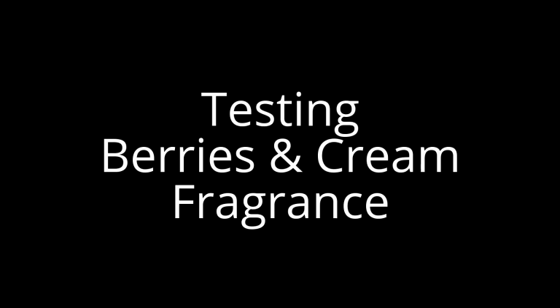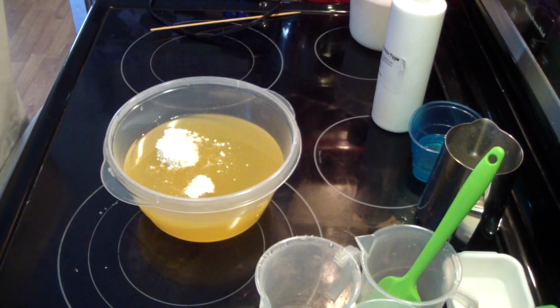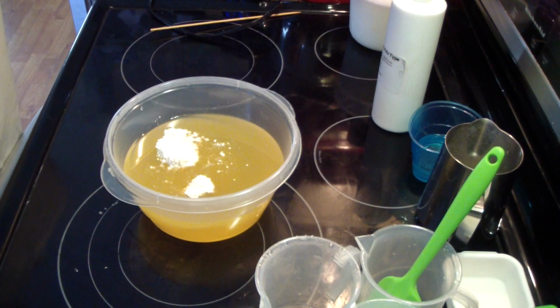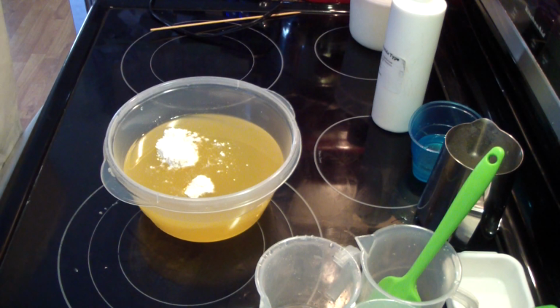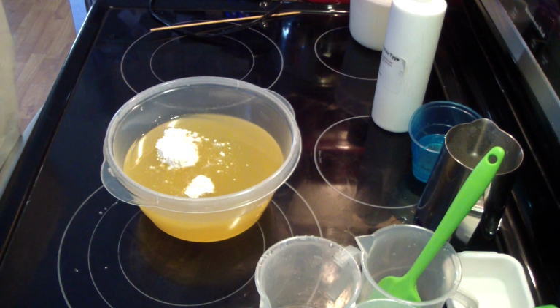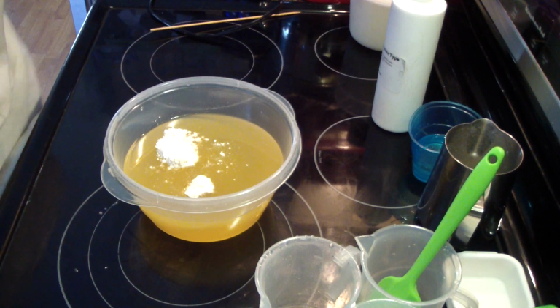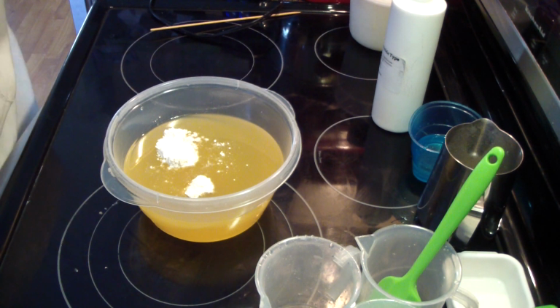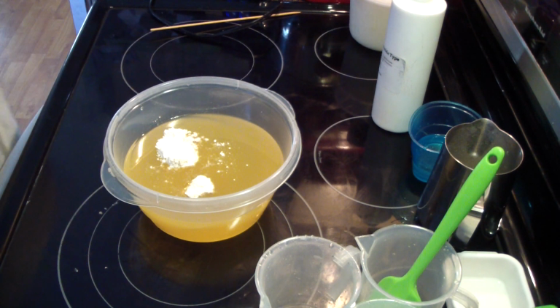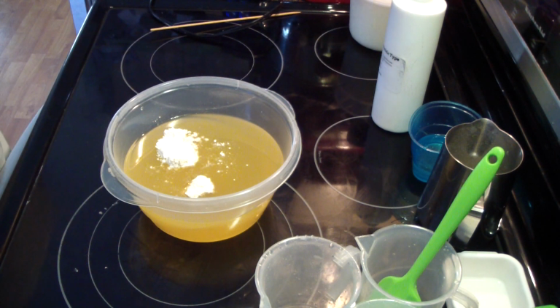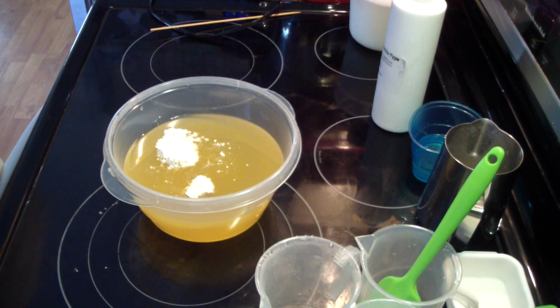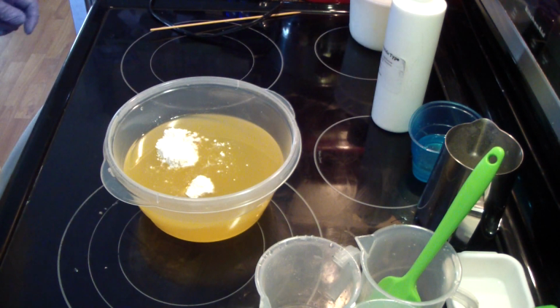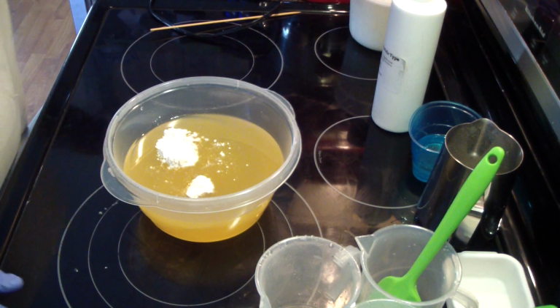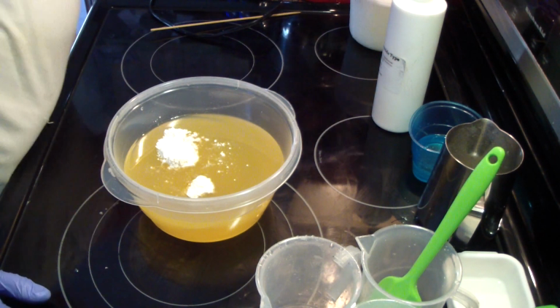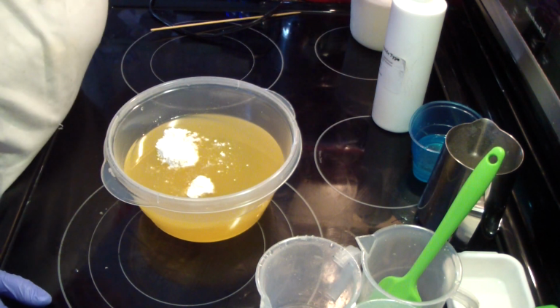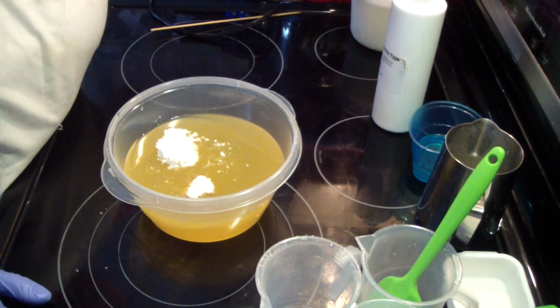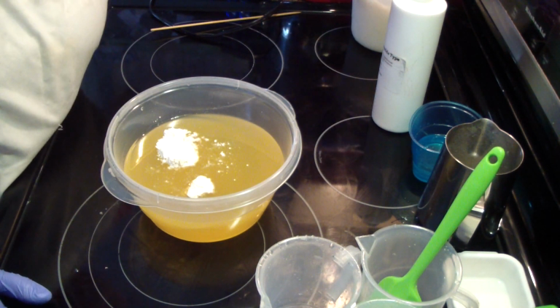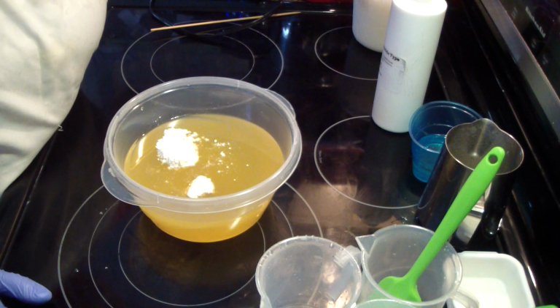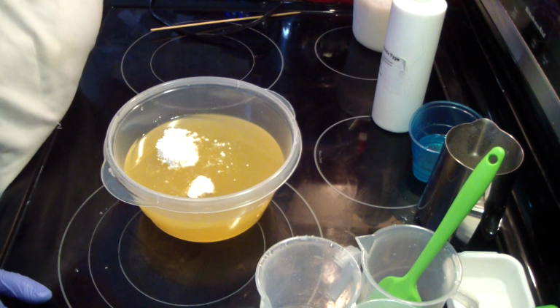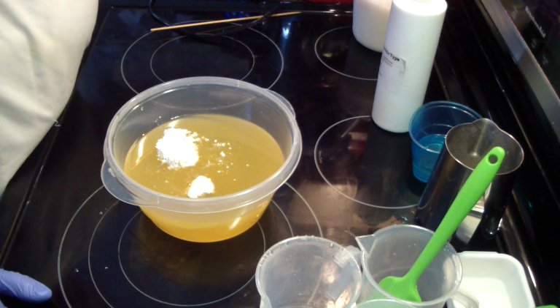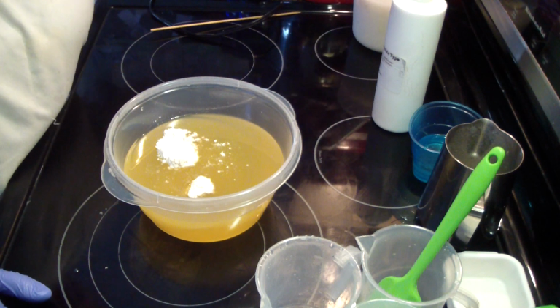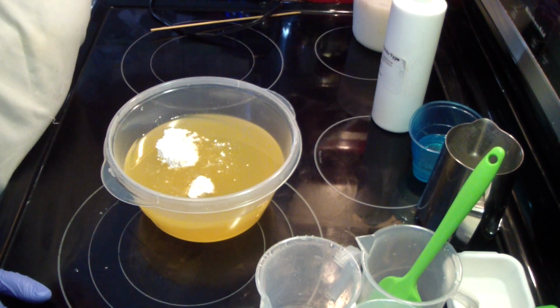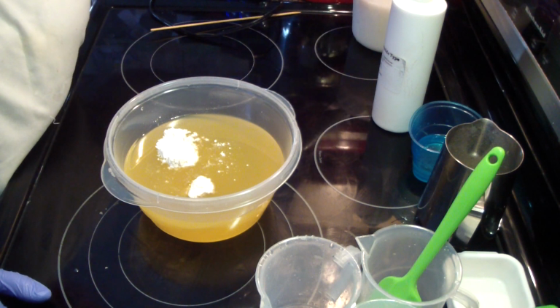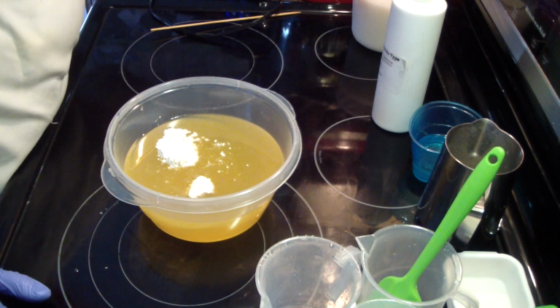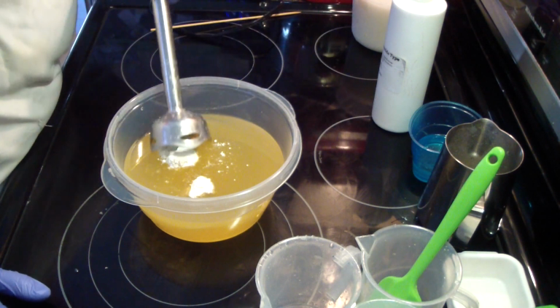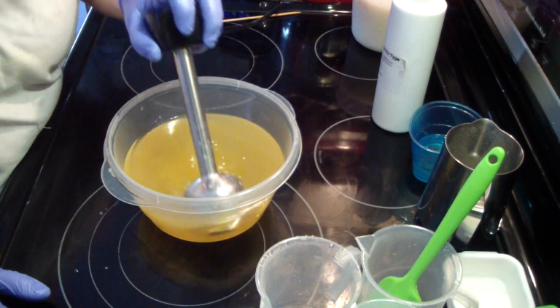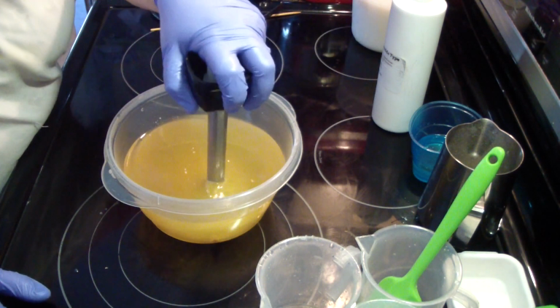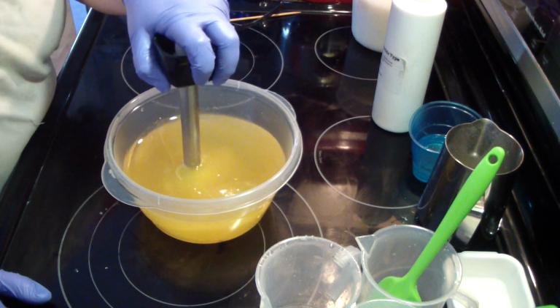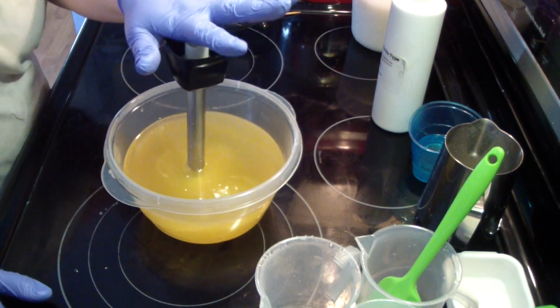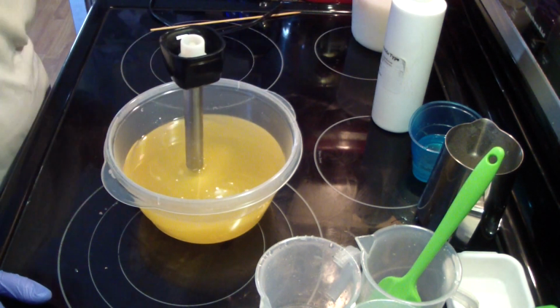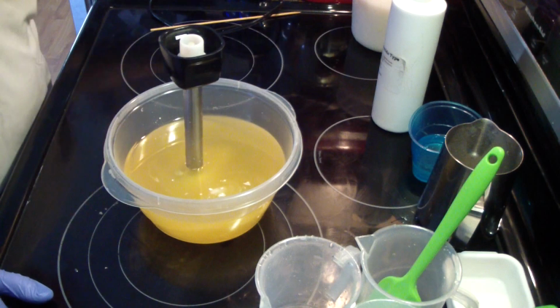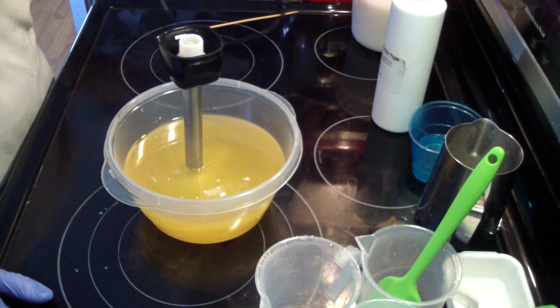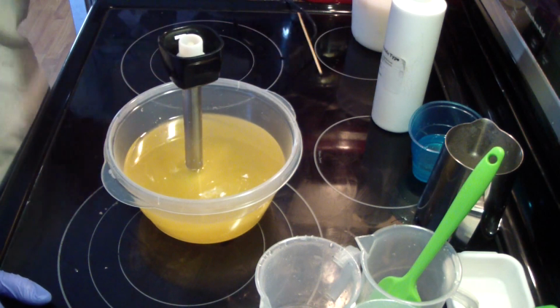Hey guys, Jen here from Maine and such and such and be scented. I'm testing berries and cream, and it has four percent vanillin, so I don't even think I'm going to color the soap at all.